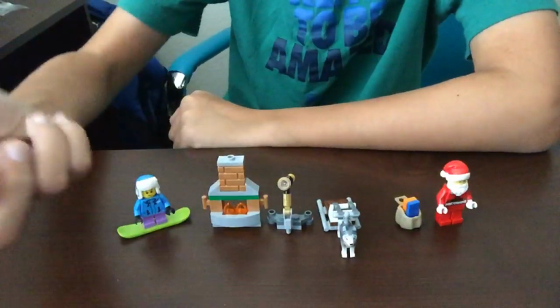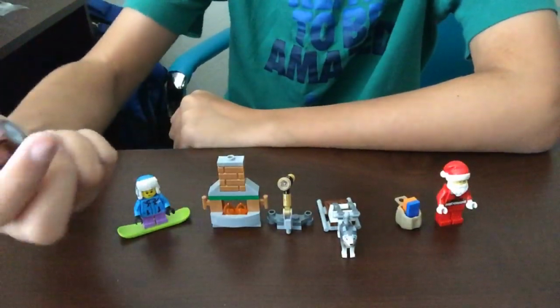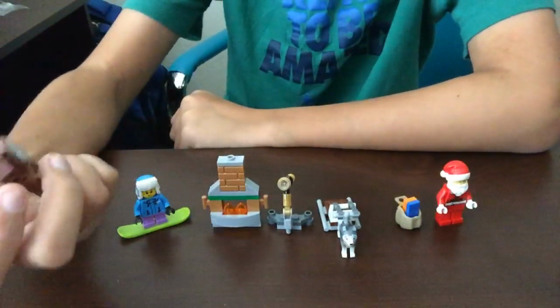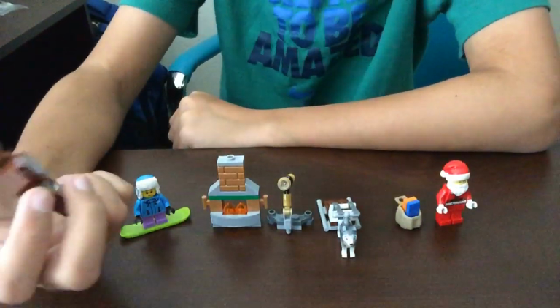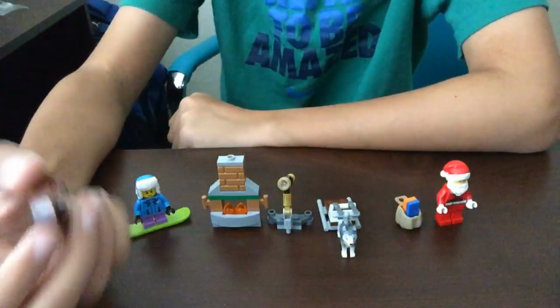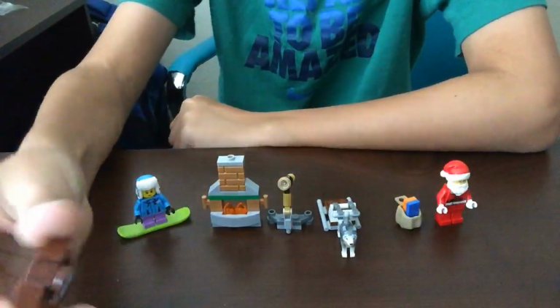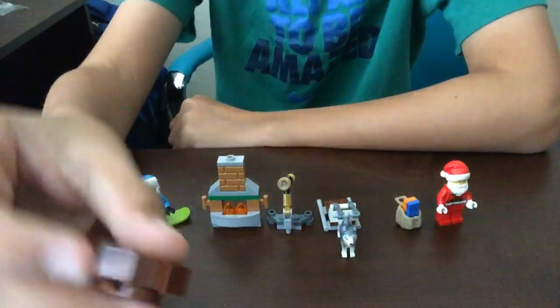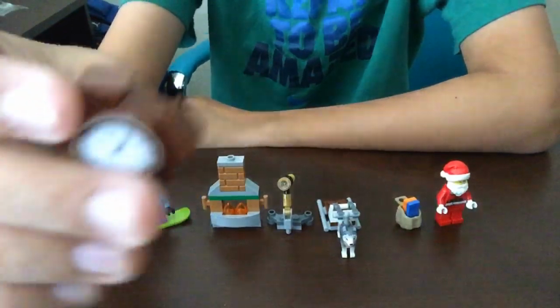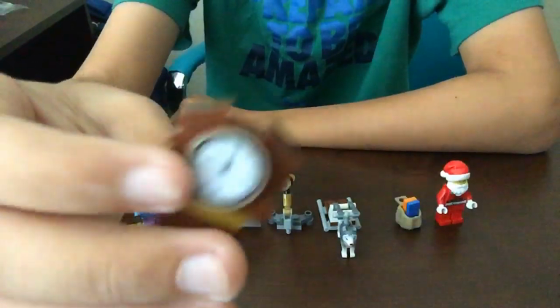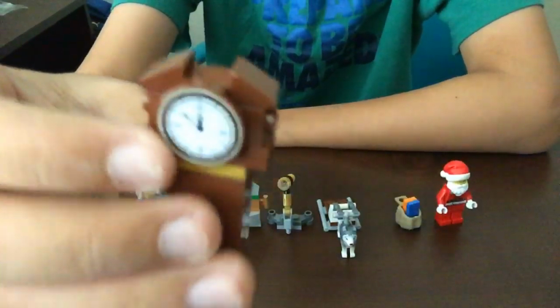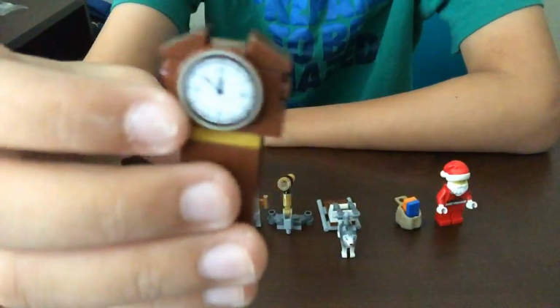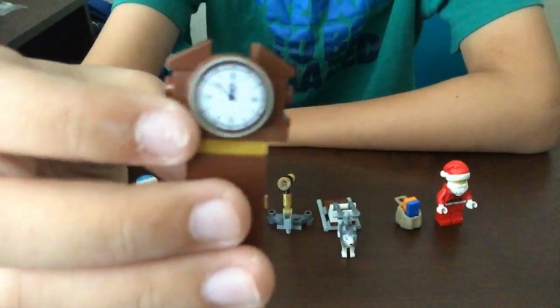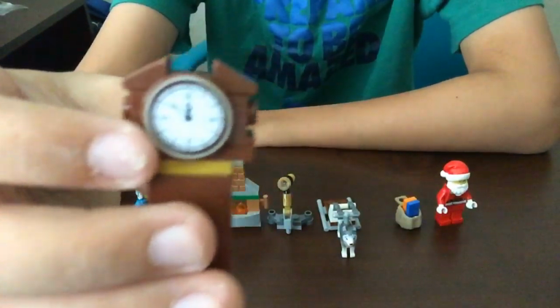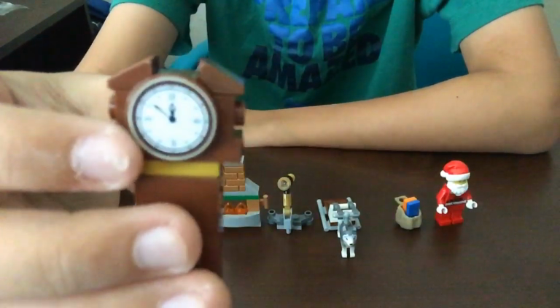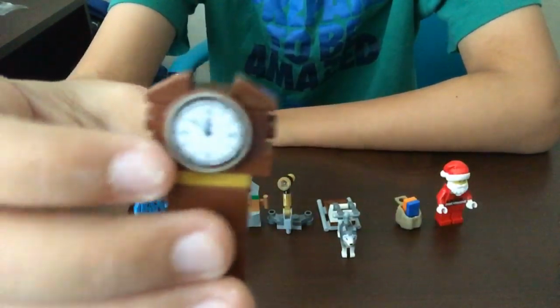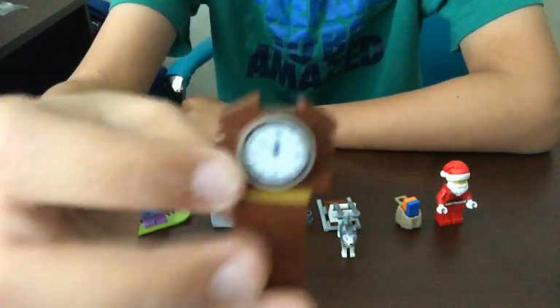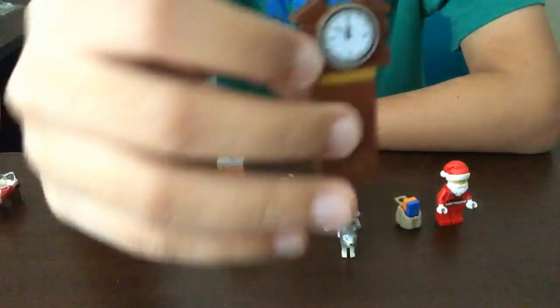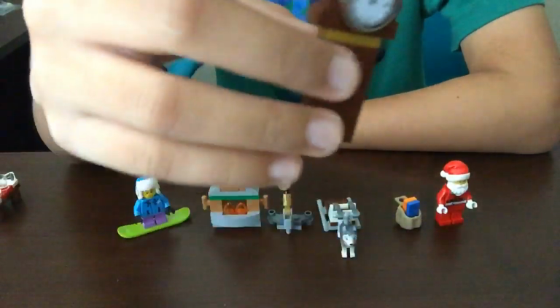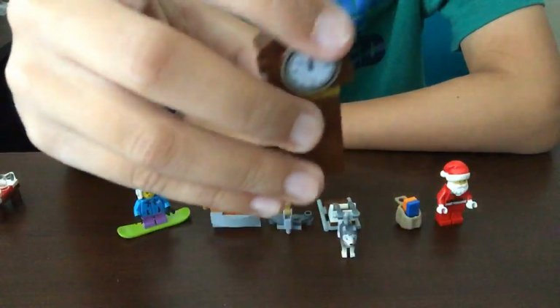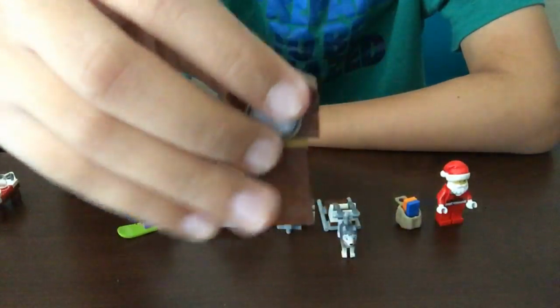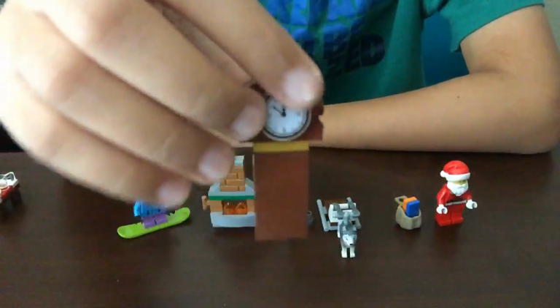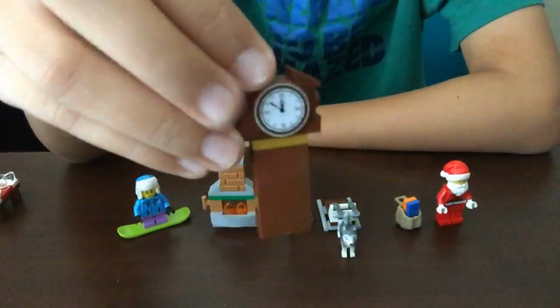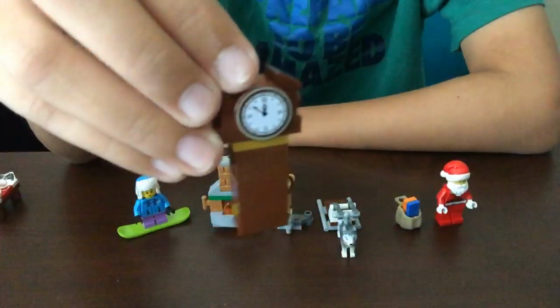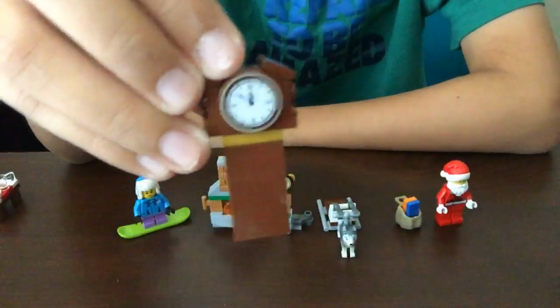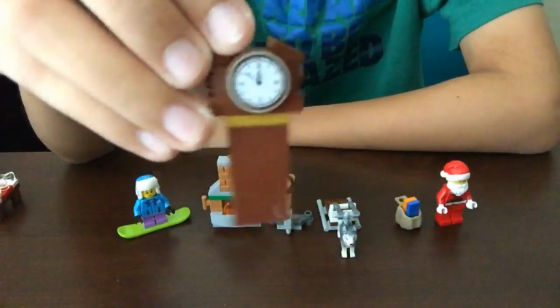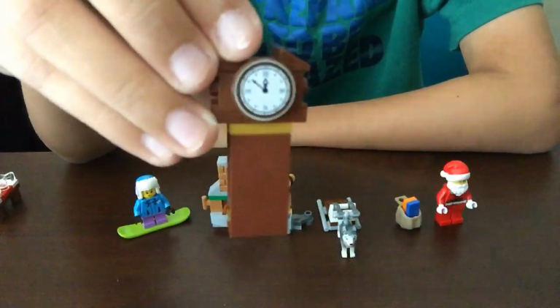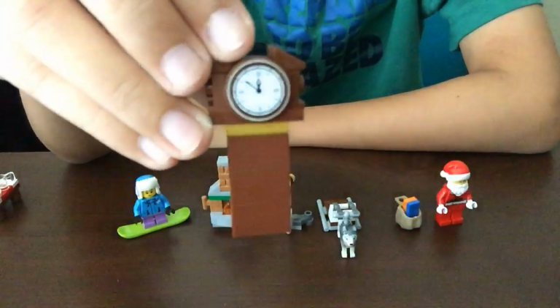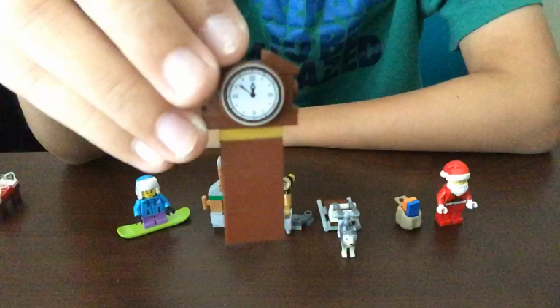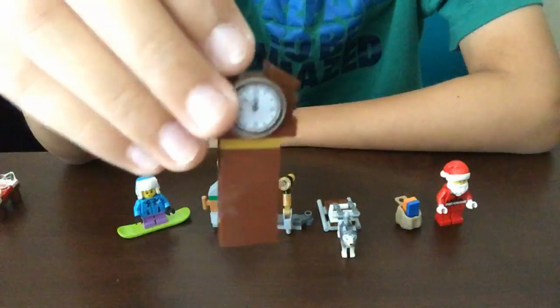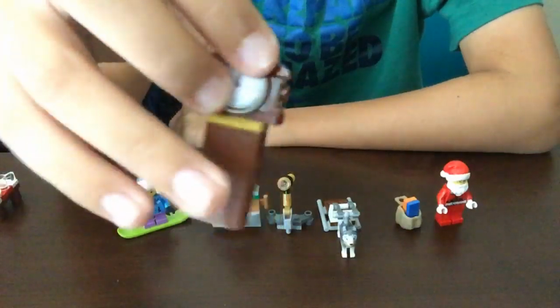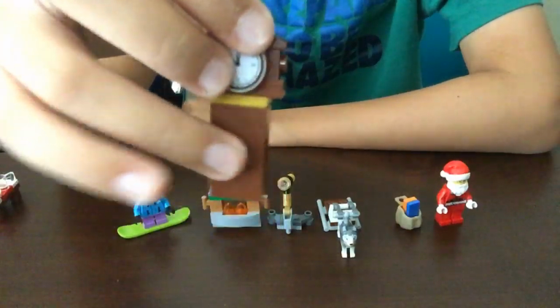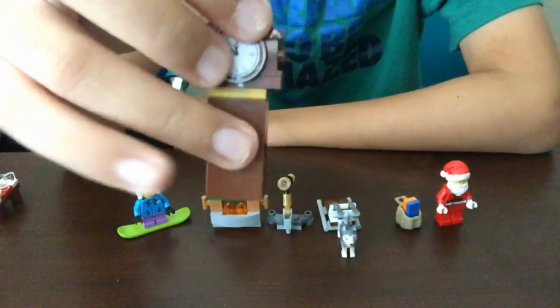Day 19 is a nice clock. It looks like a Big Ben maybe, but without the hand in the middle.